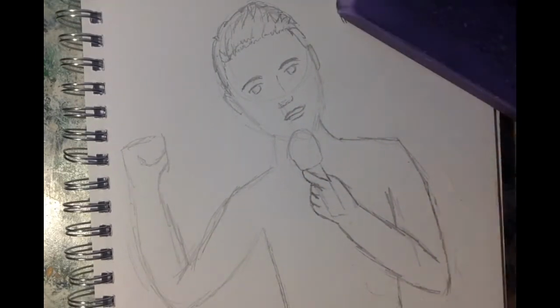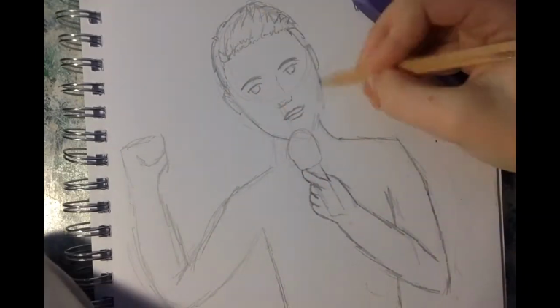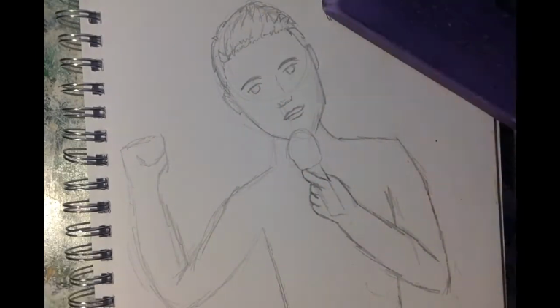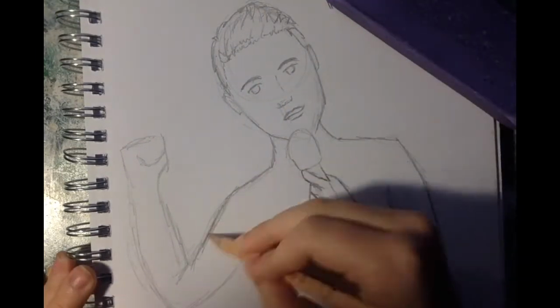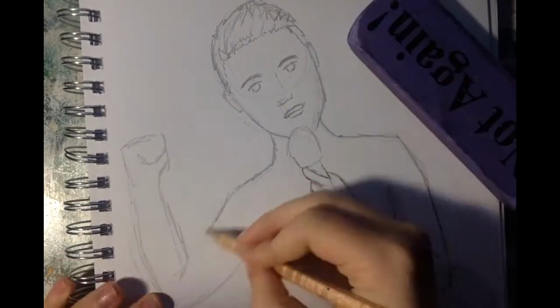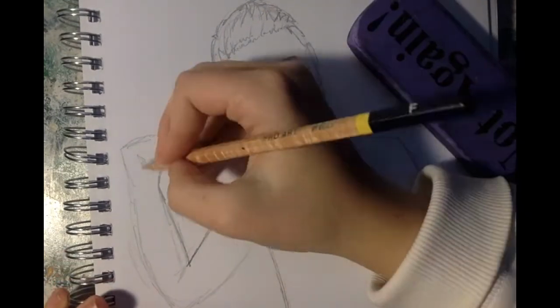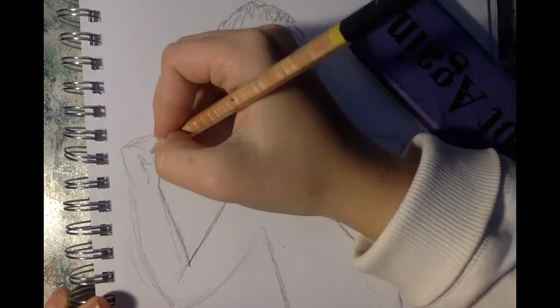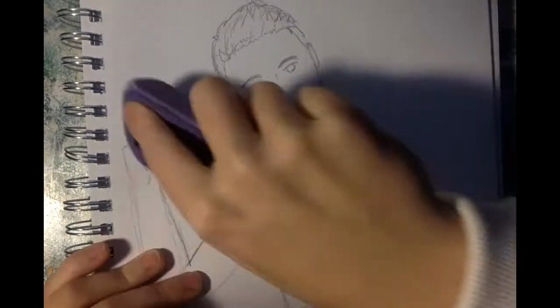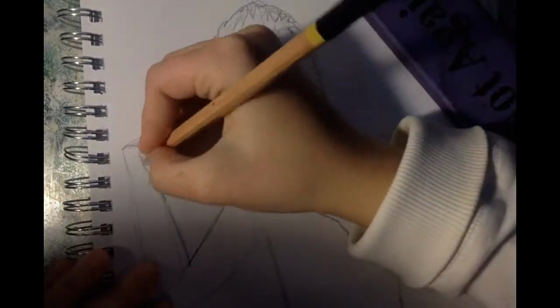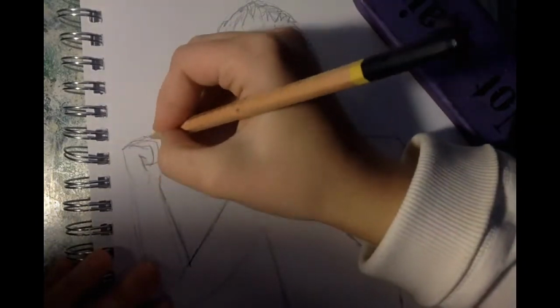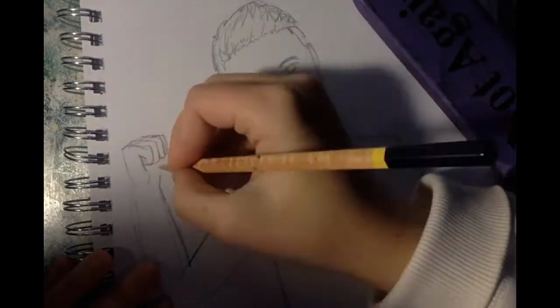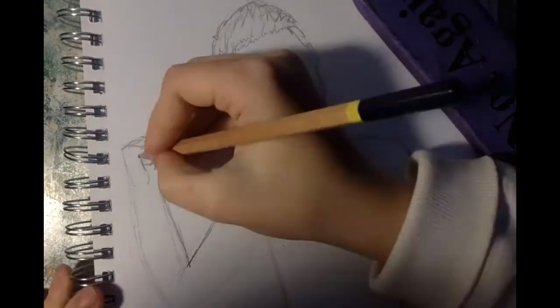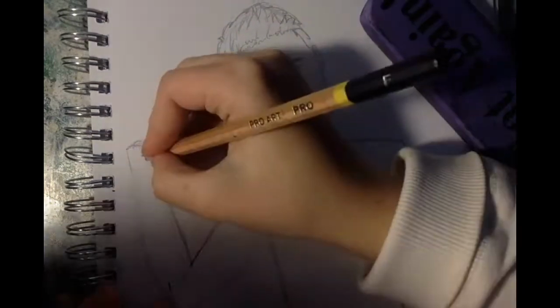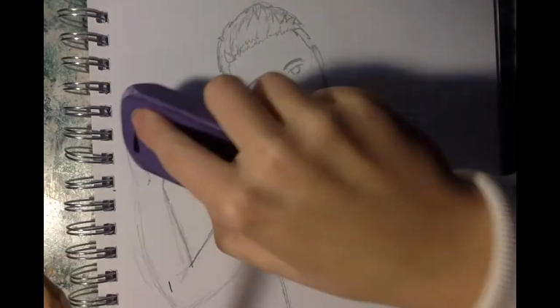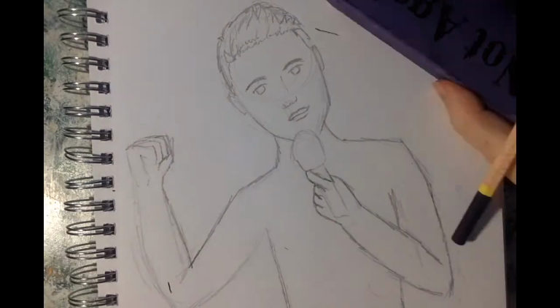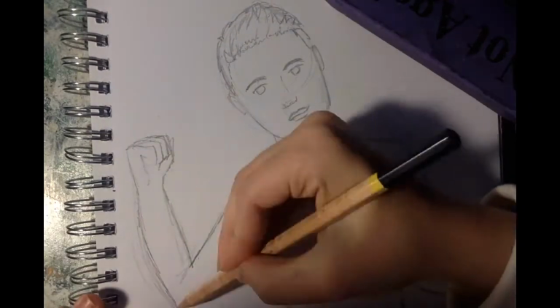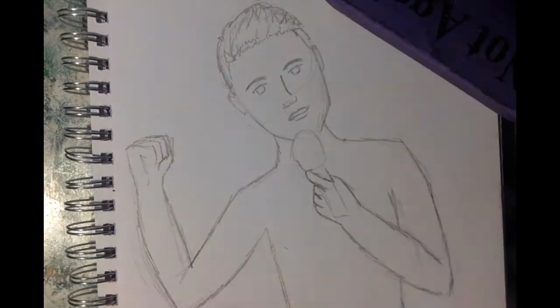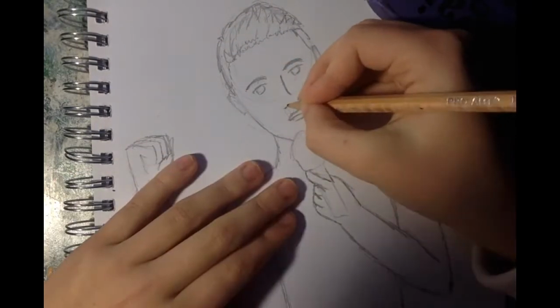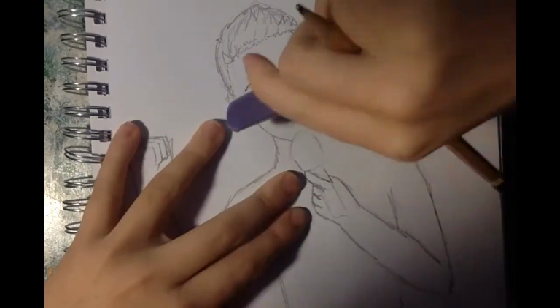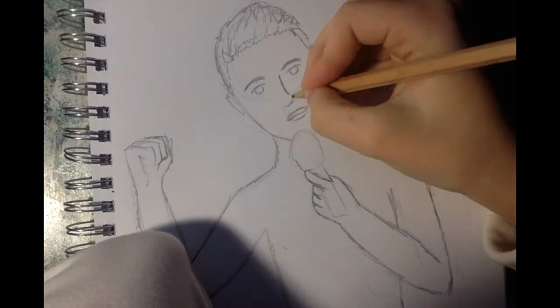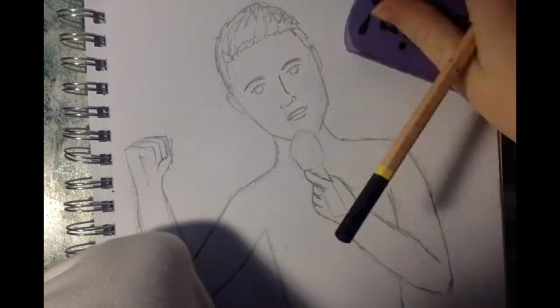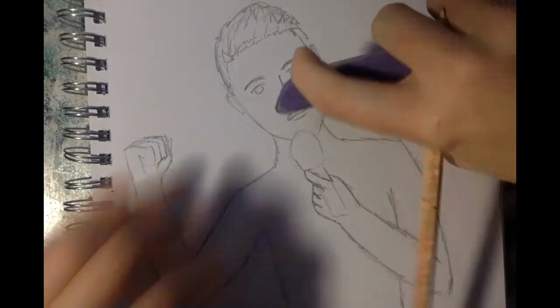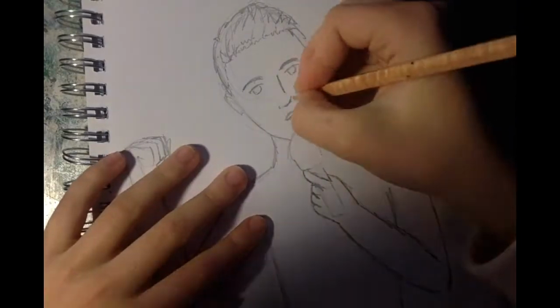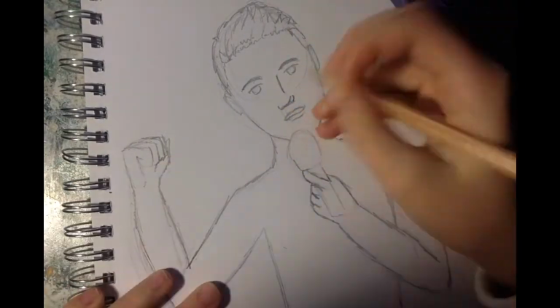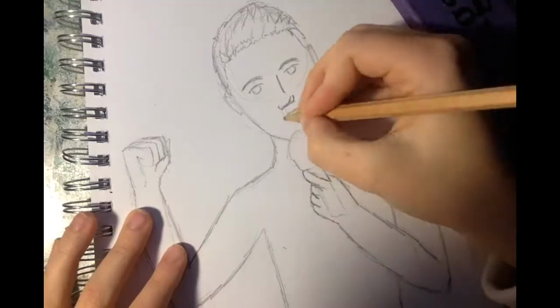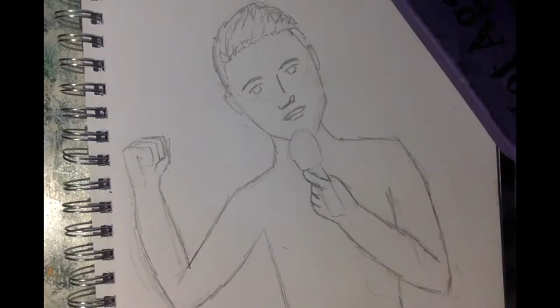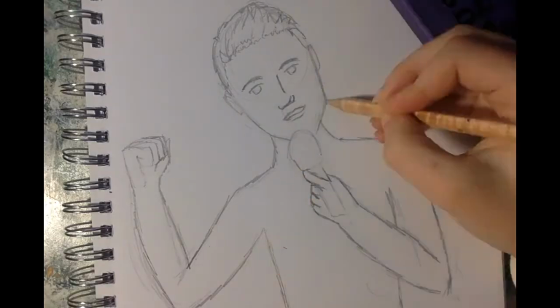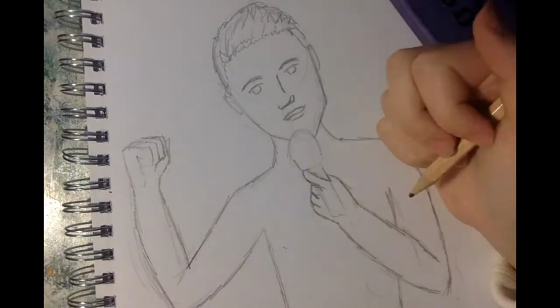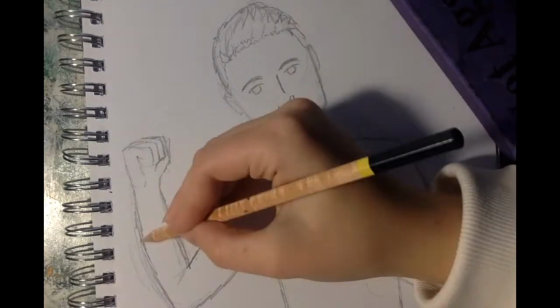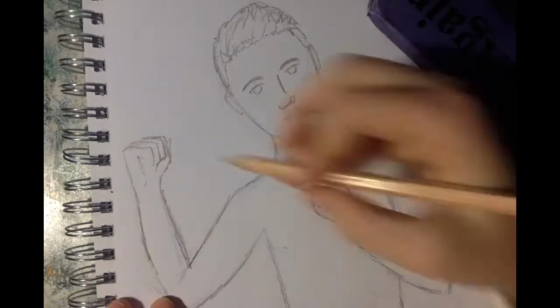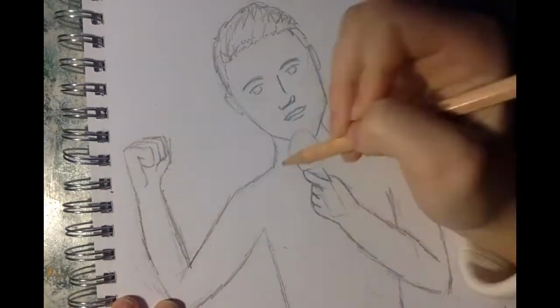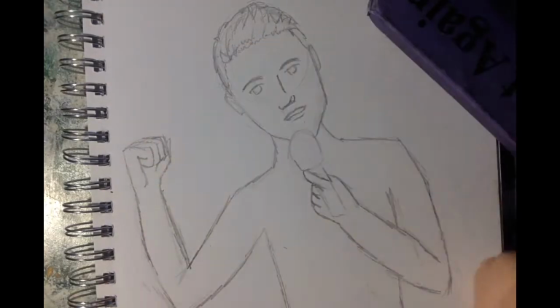I've never really used colored pencils for my drawings, especially not for people — I just don't use color really, so that was an interesting journey. But I do have this colored pencil blender, so the colored pencils didn't go too badly; it worked out pretty well.